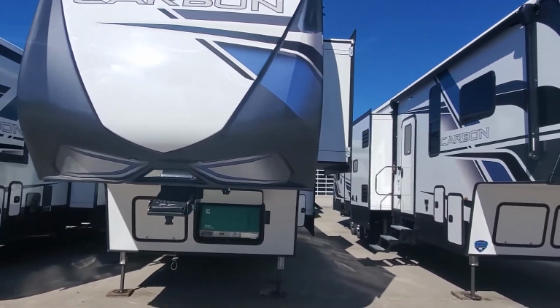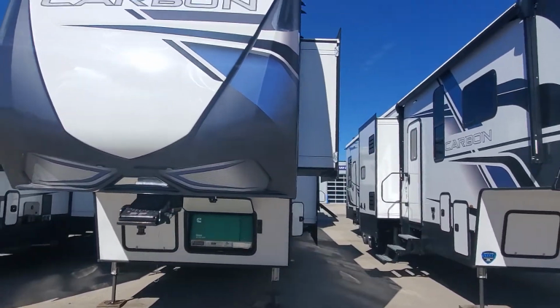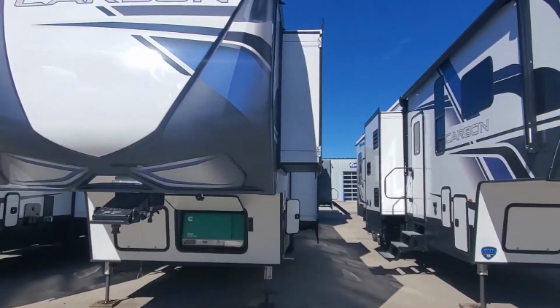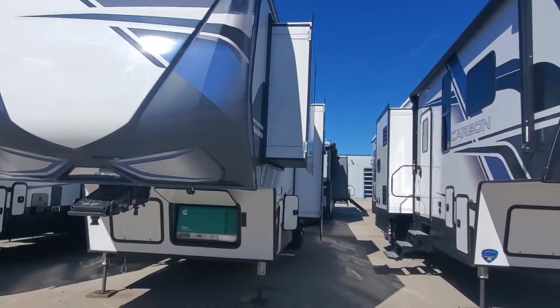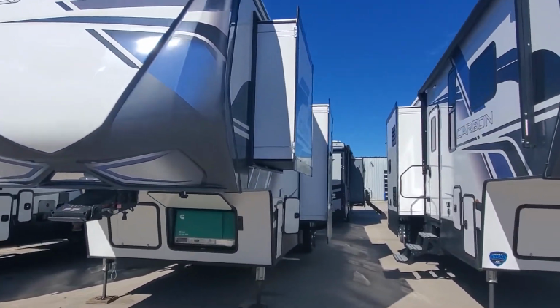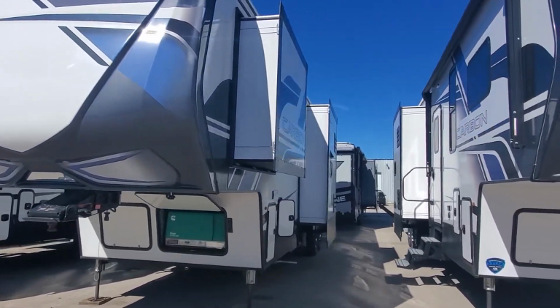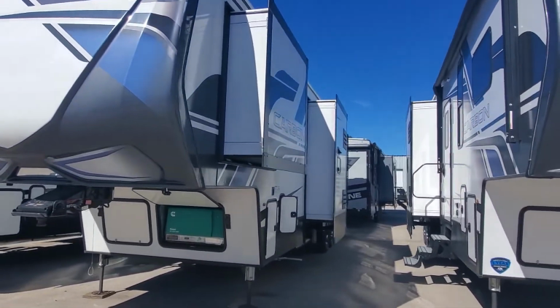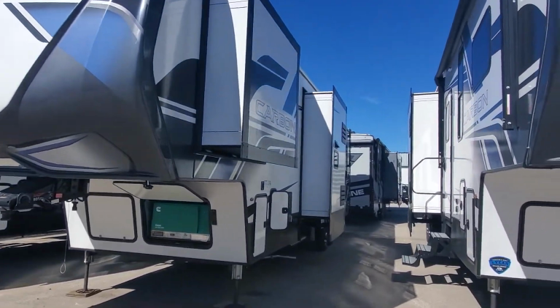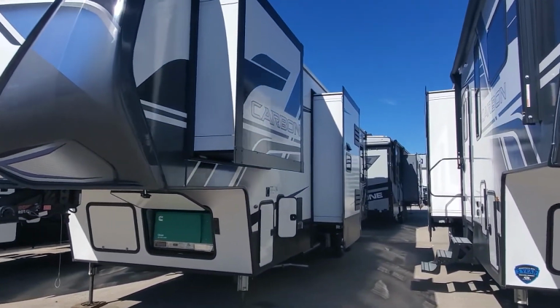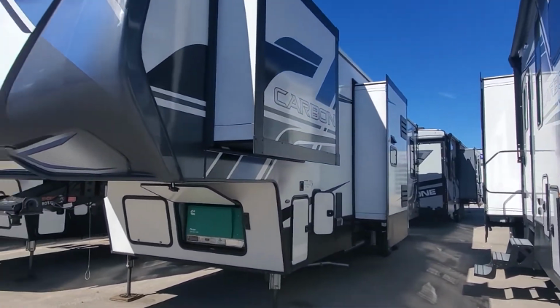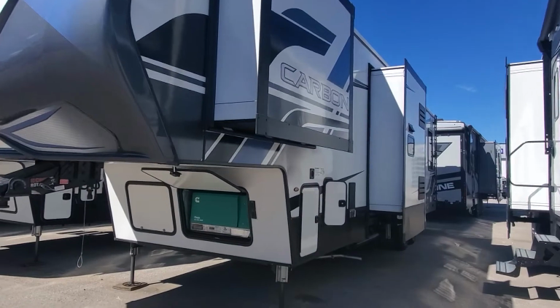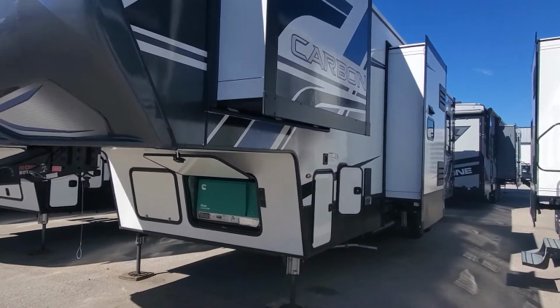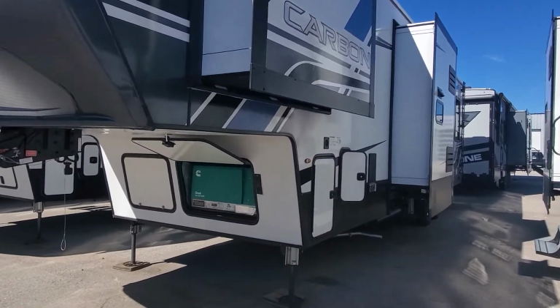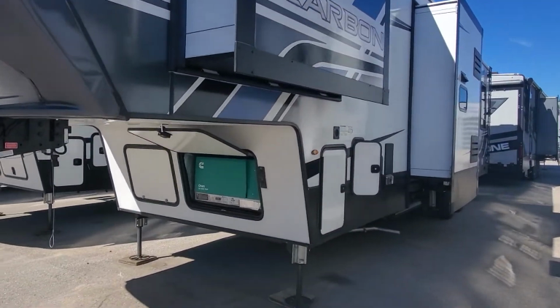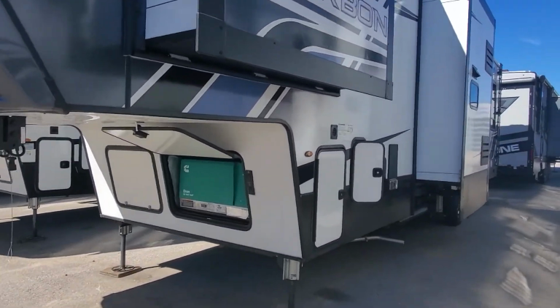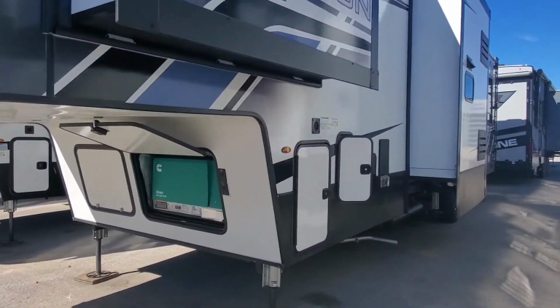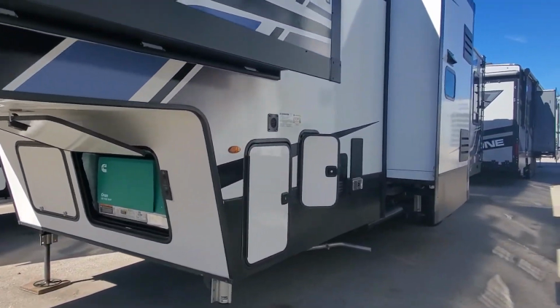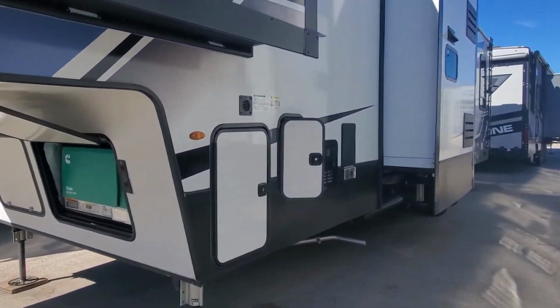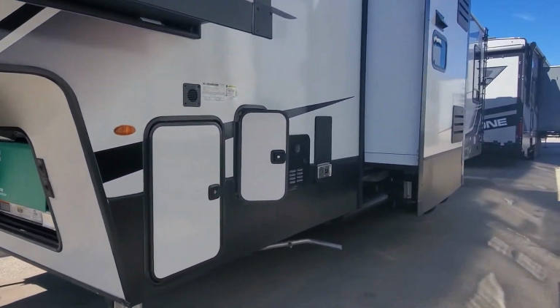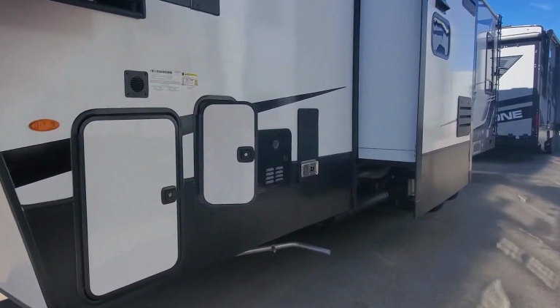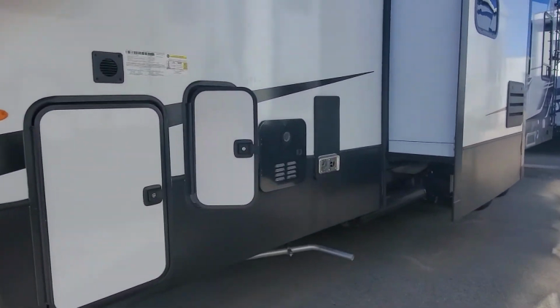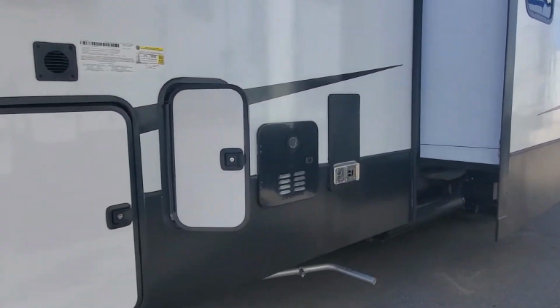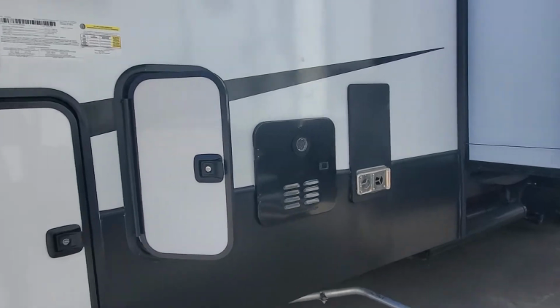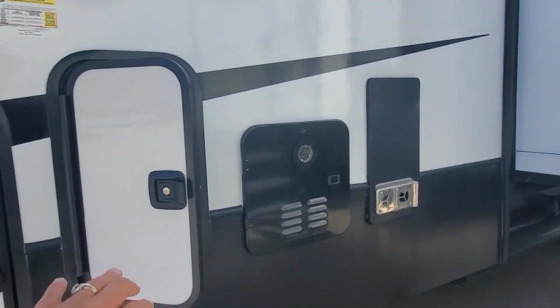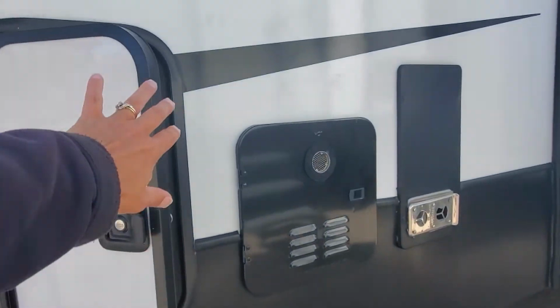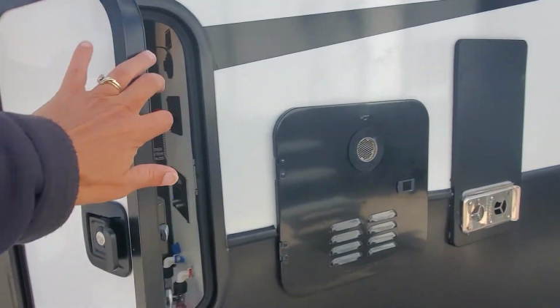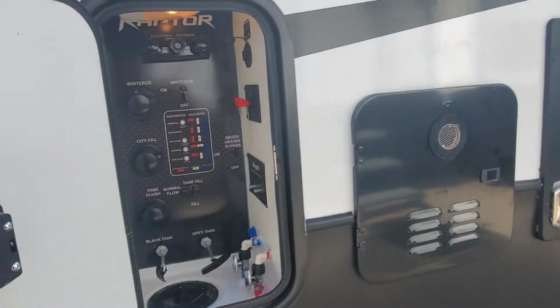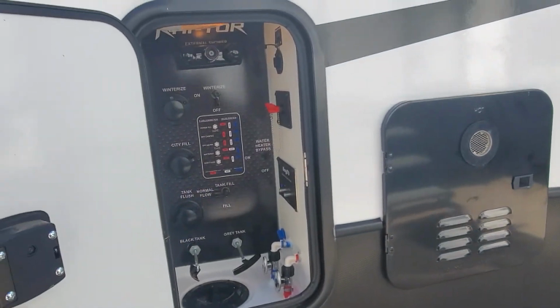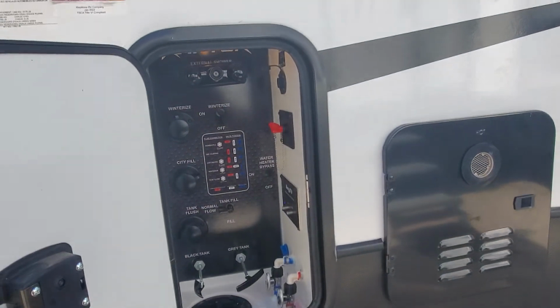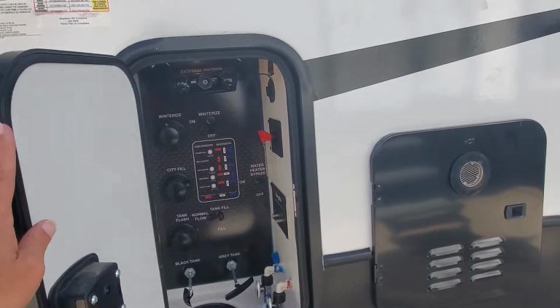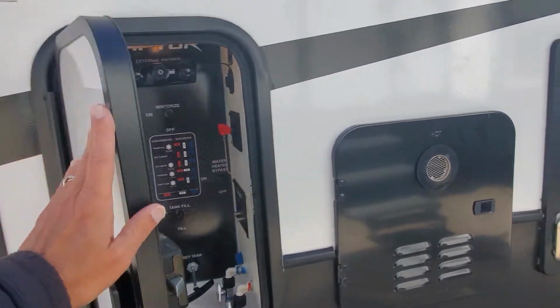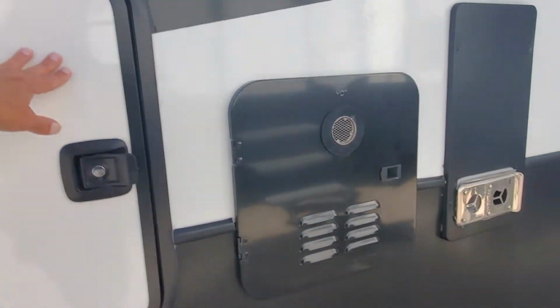This three slide out, one and a half bath, 13 foot garage is going to be equipped with an onboard 5500 Onan gas generator, tankless on-demand water heater, and an amazing hookup station.